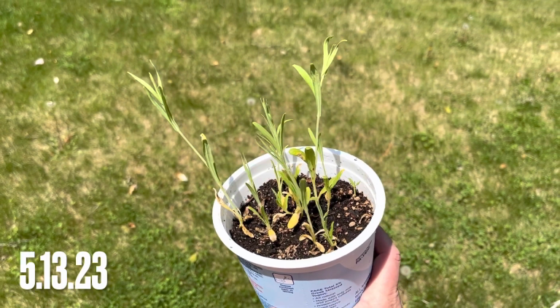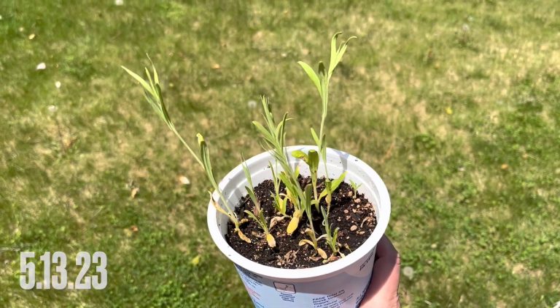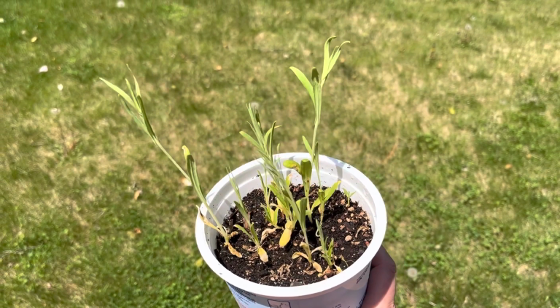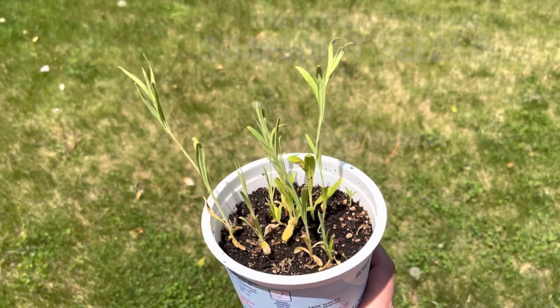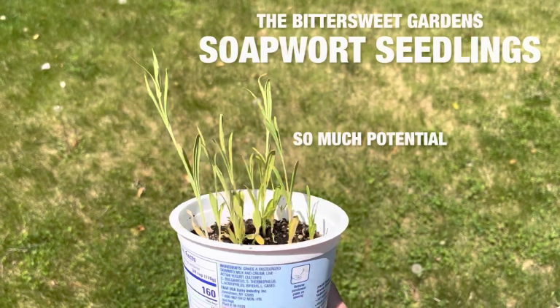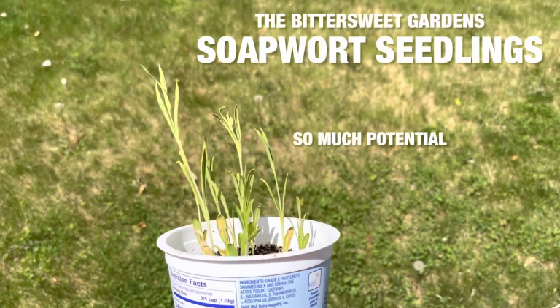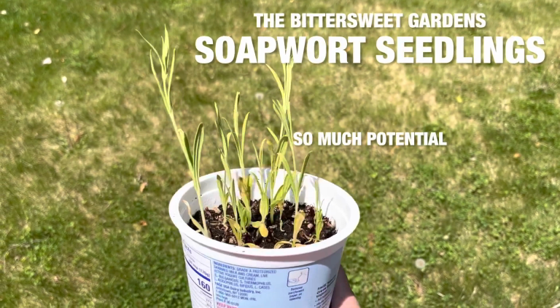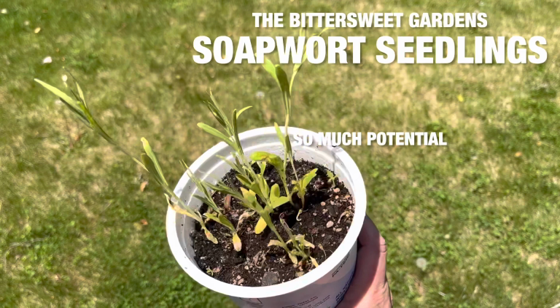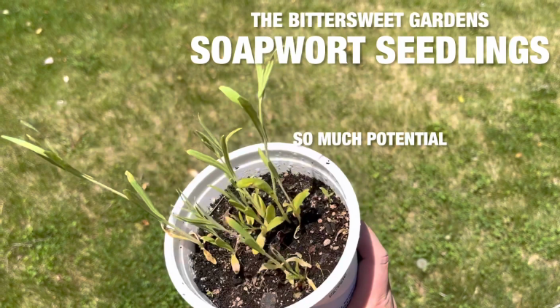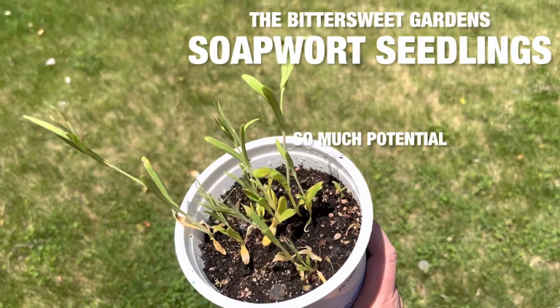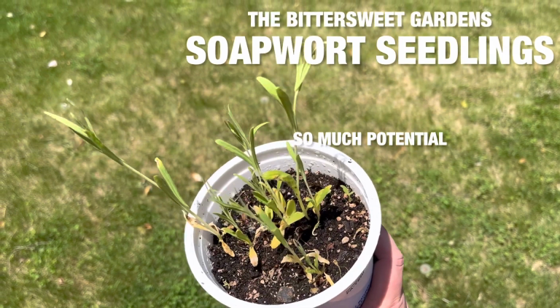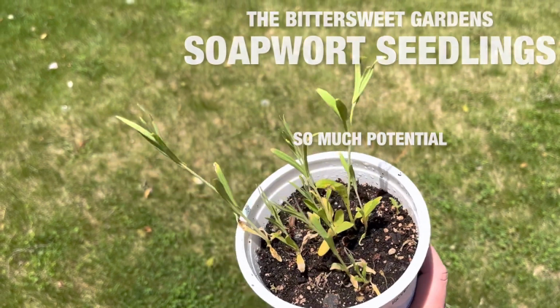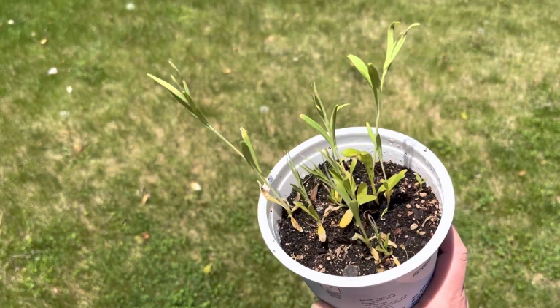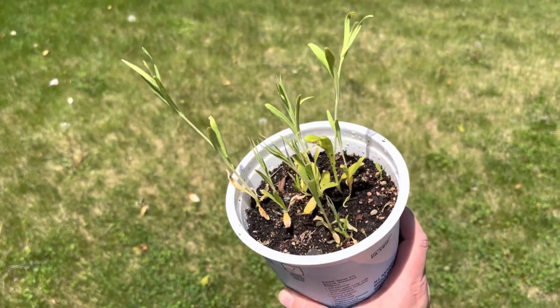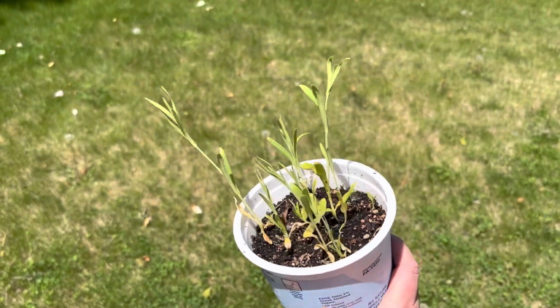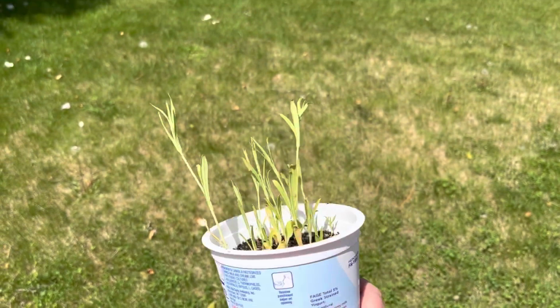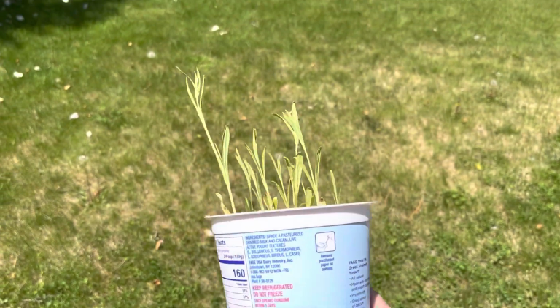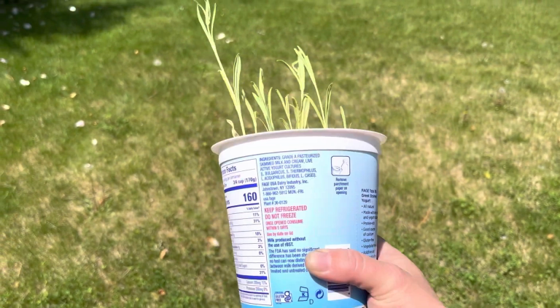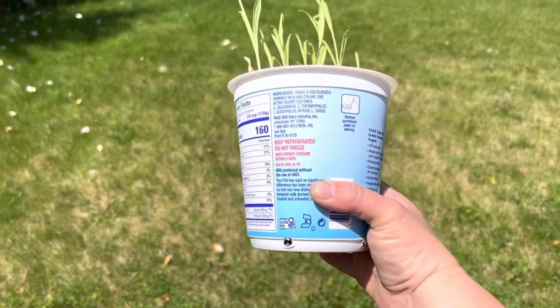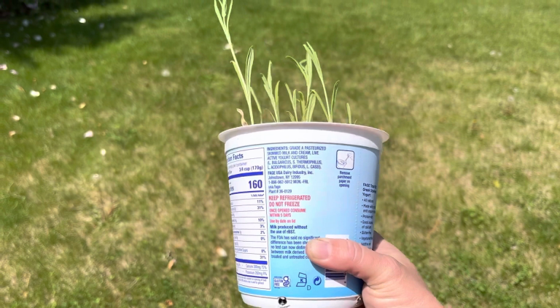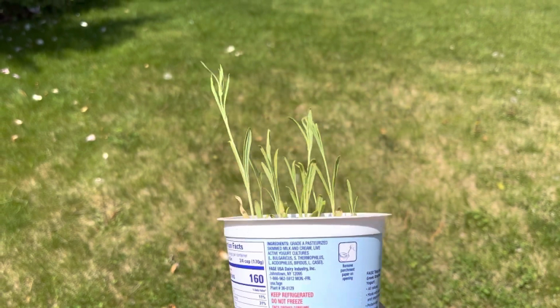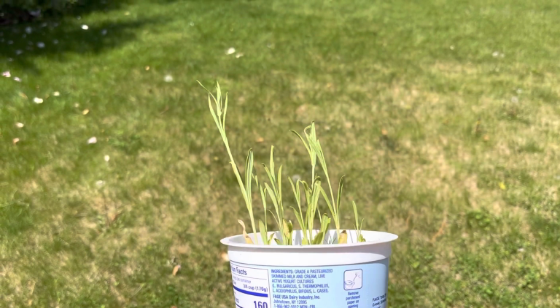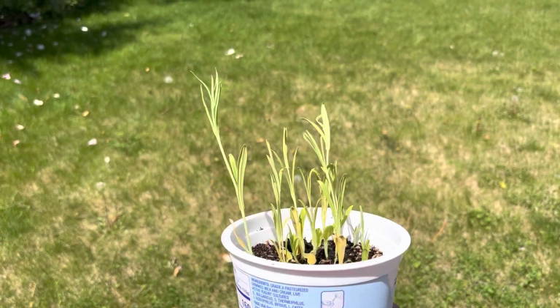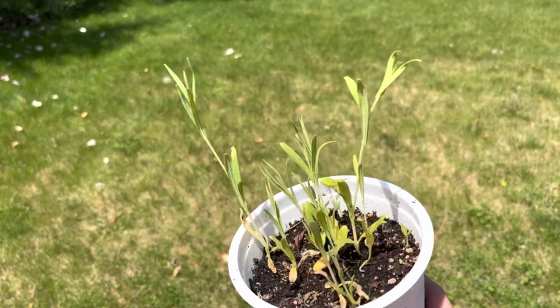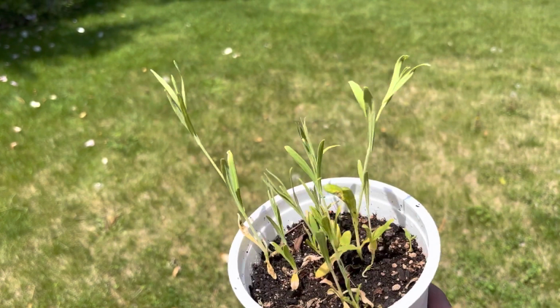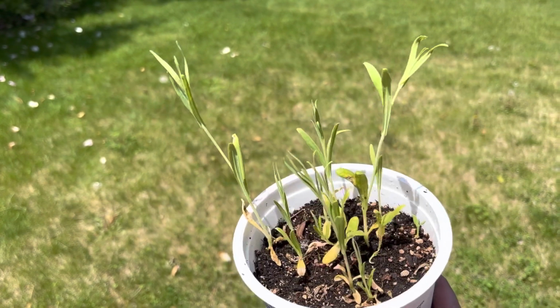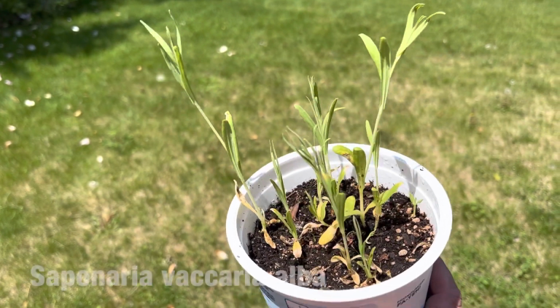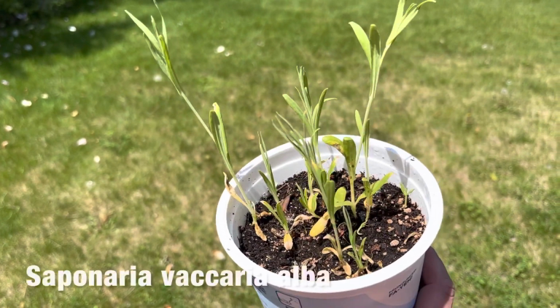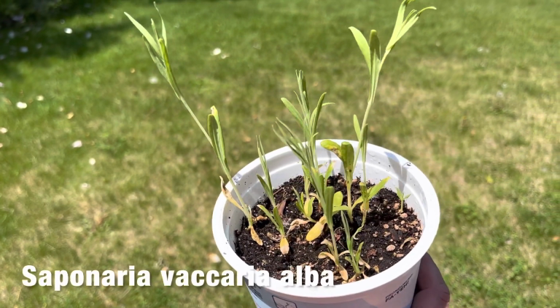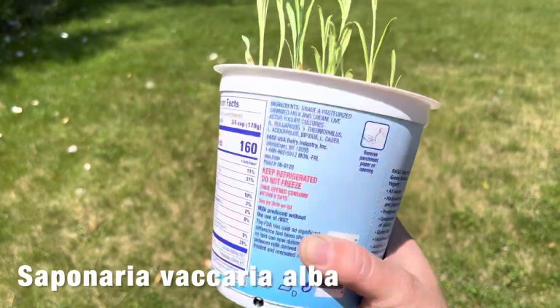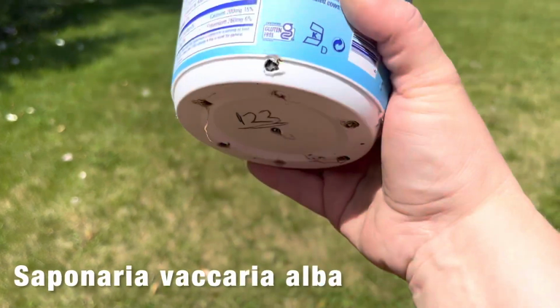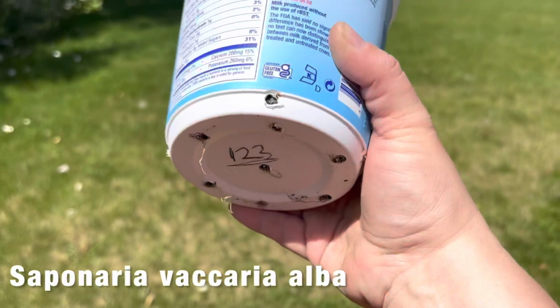This morning we are planting soapwort that I winter sowed. Here it is — growing pretty well. Definitely time to take it out.